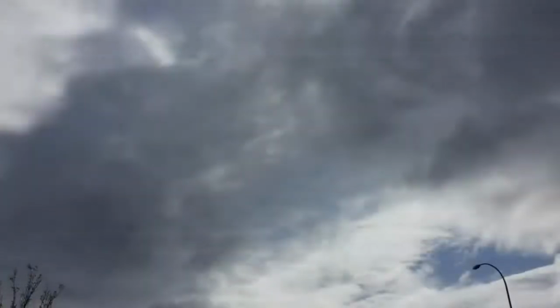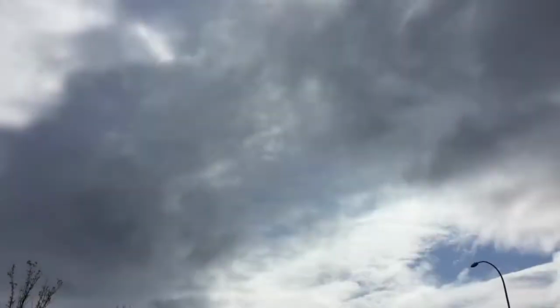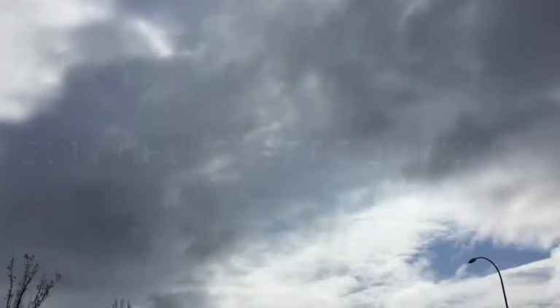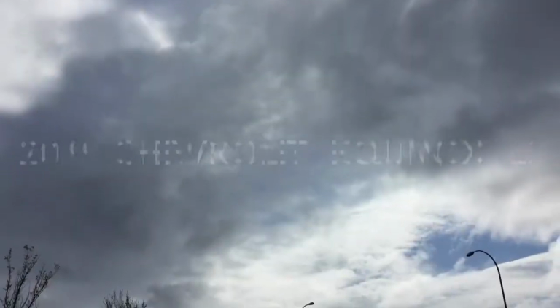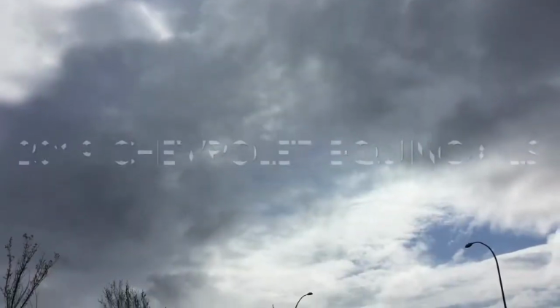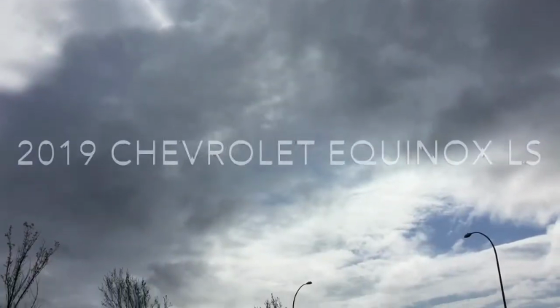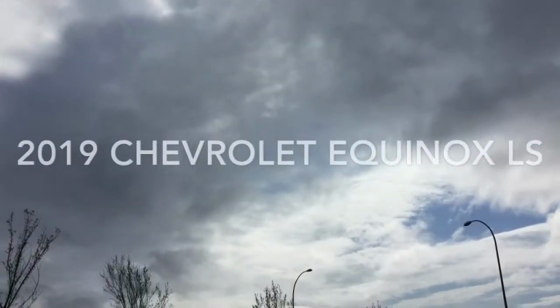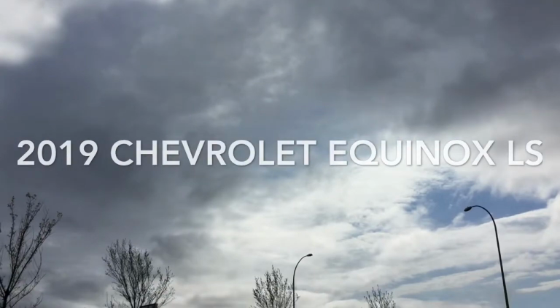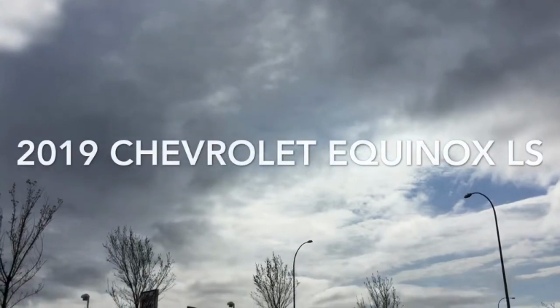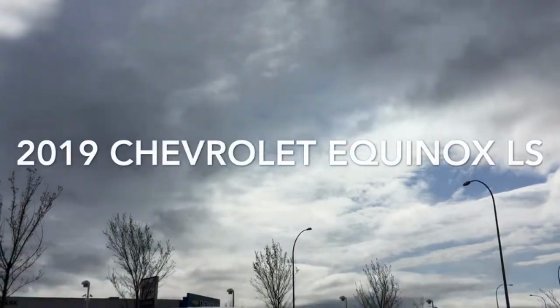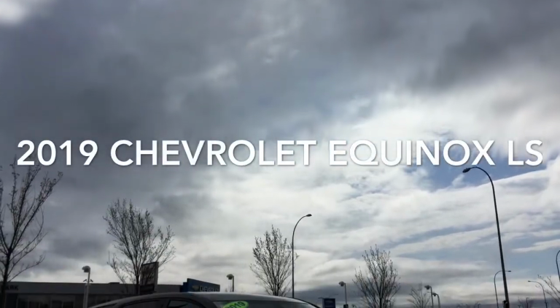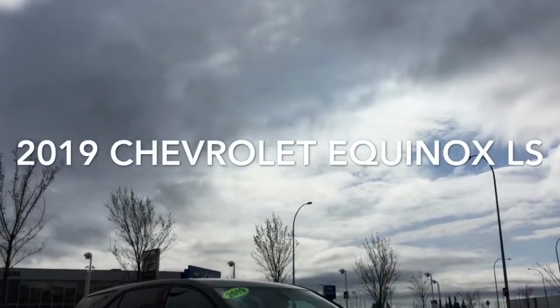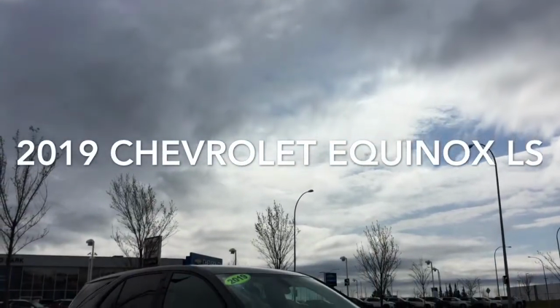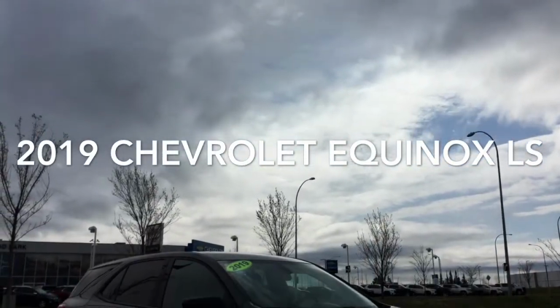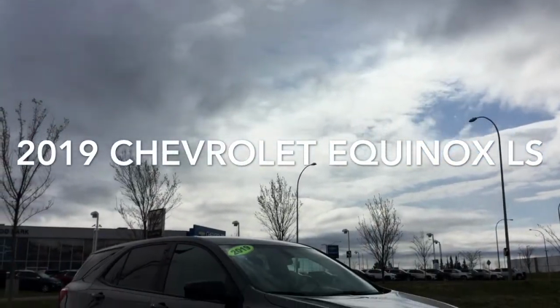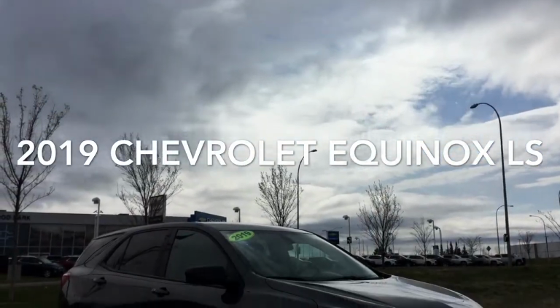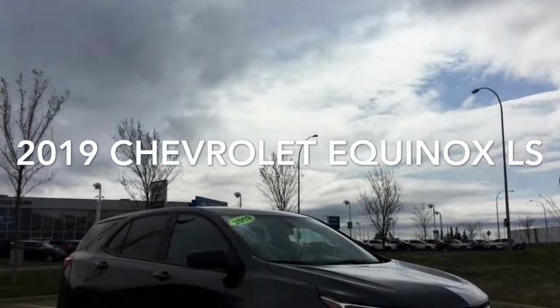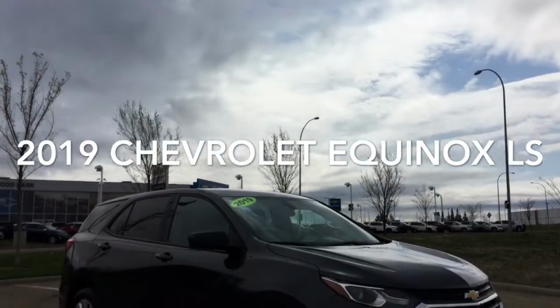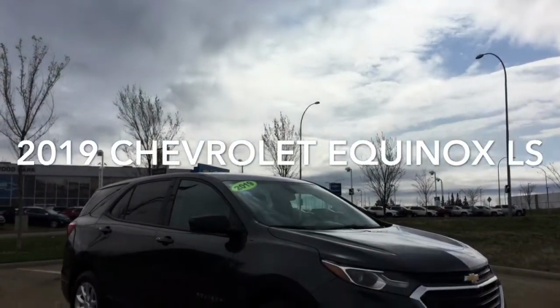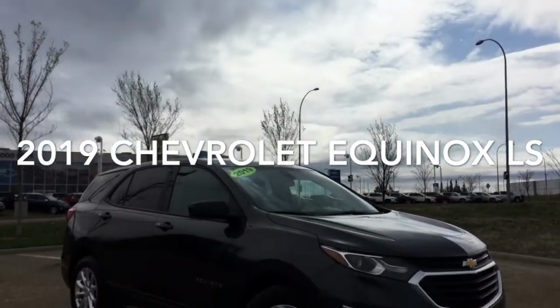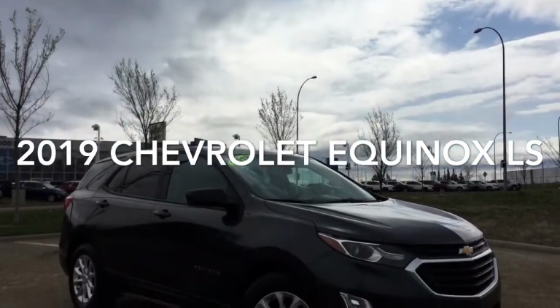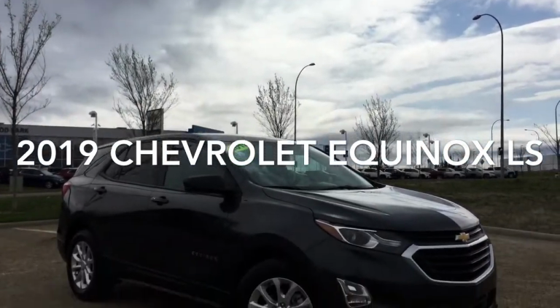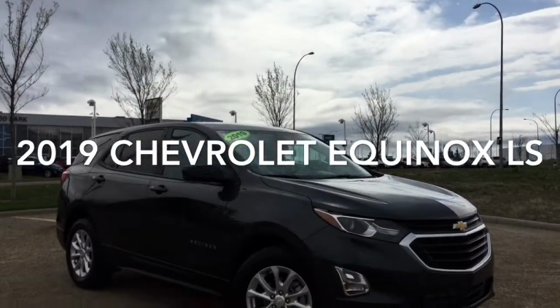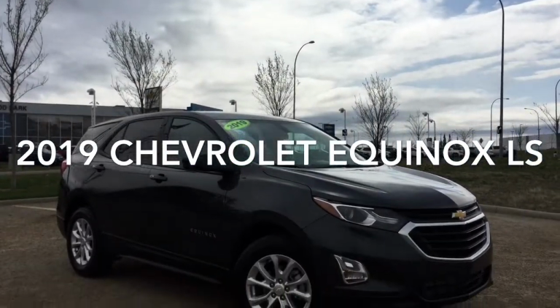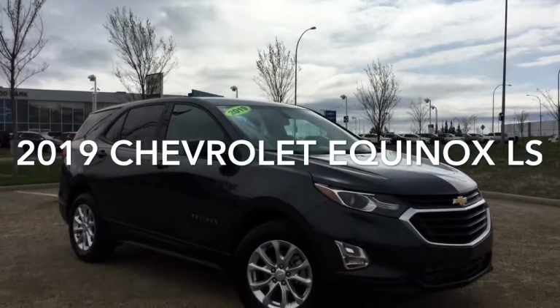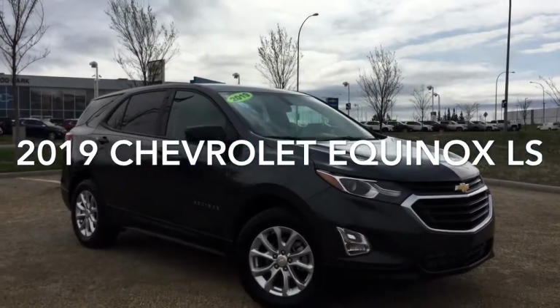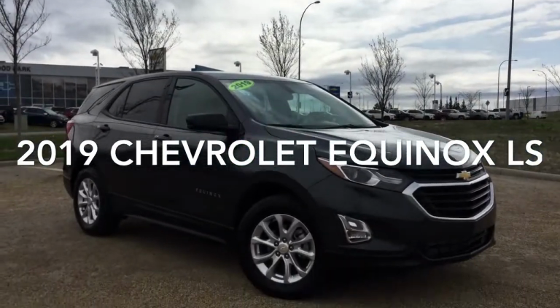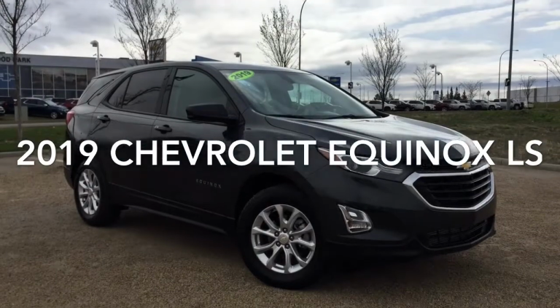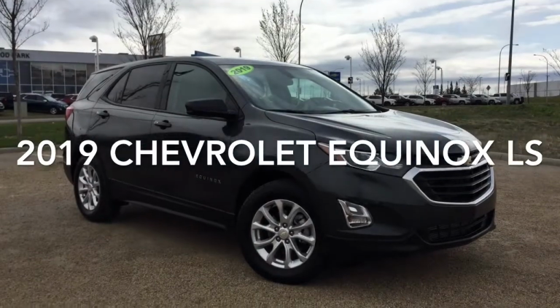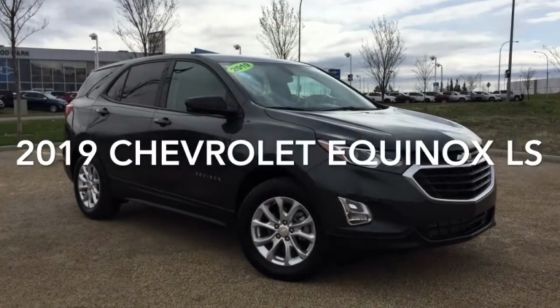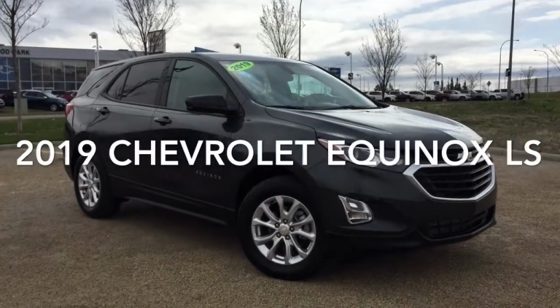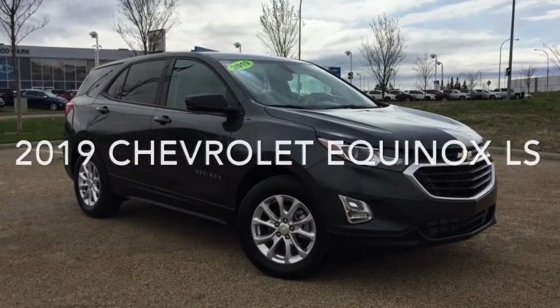Hello and welcome to Sherwood Park Chev. My name is Dakota and today we're going to be taking a look at this 2019 Chevy Equinox LX Convenience.